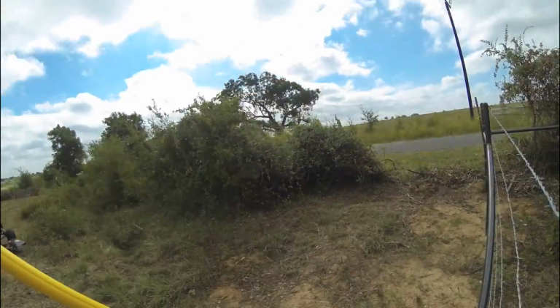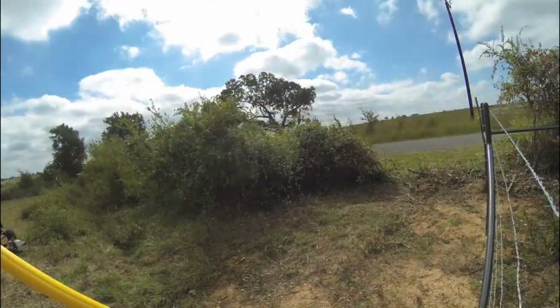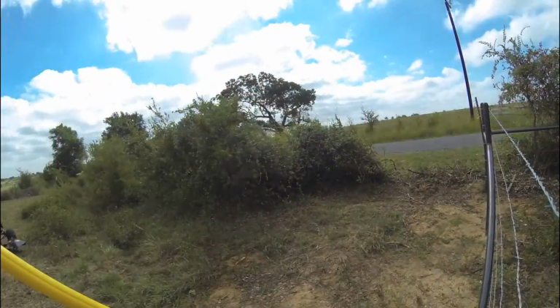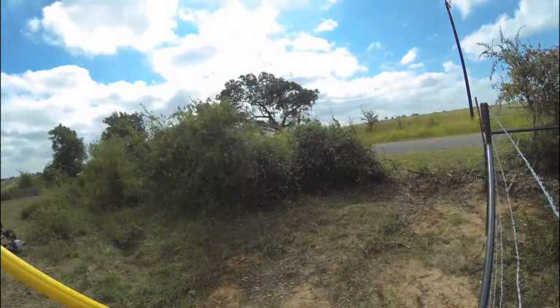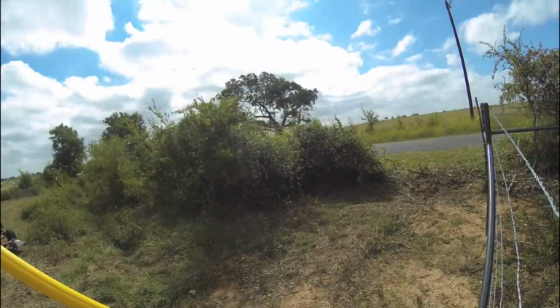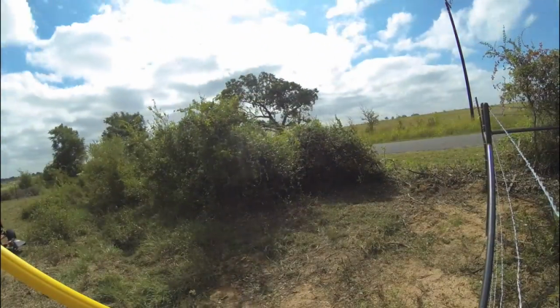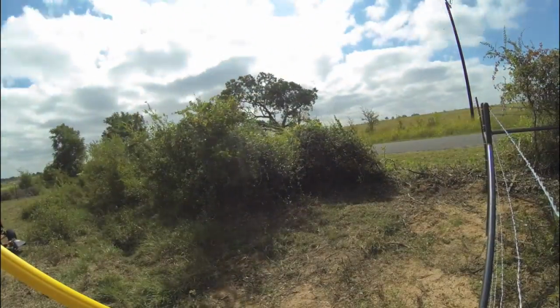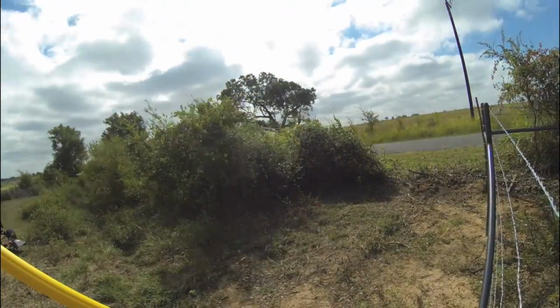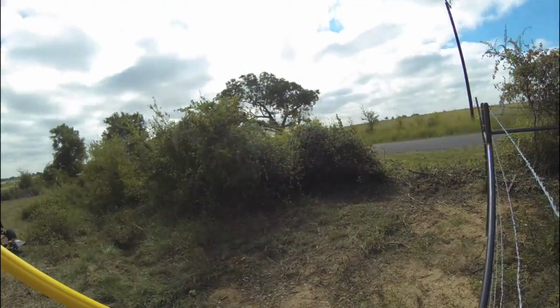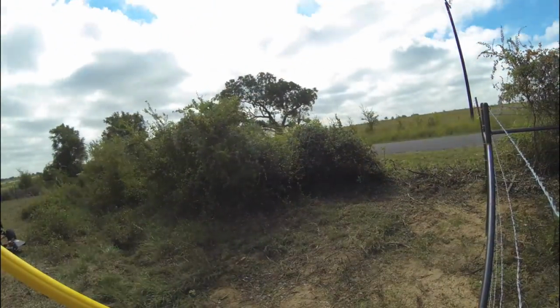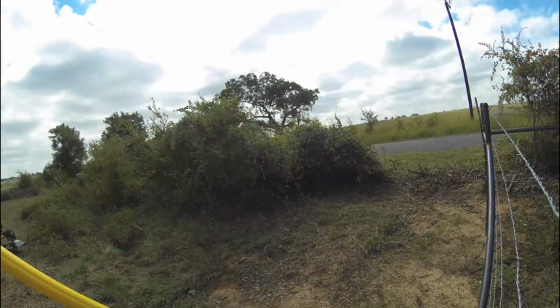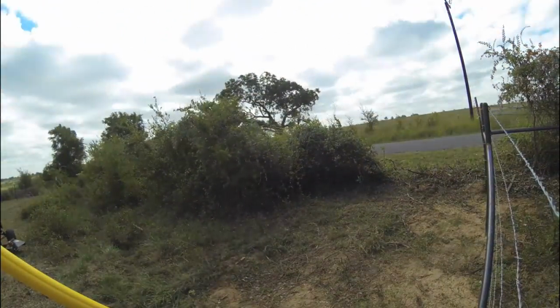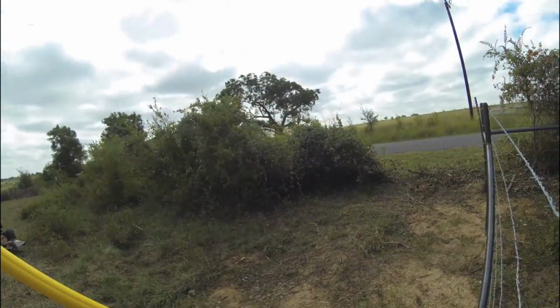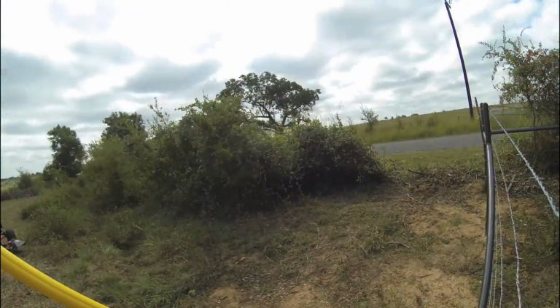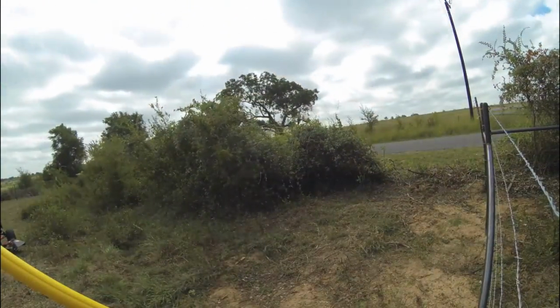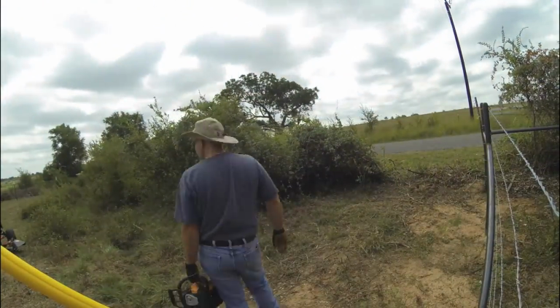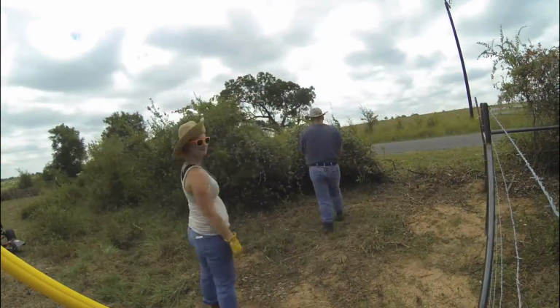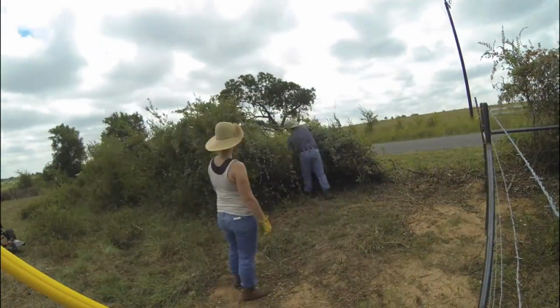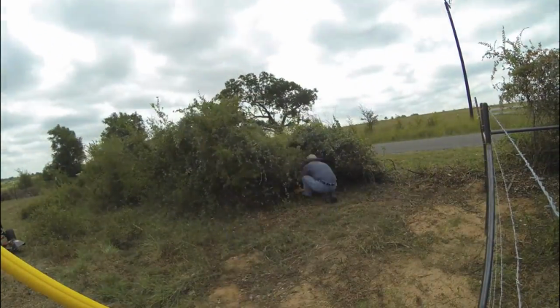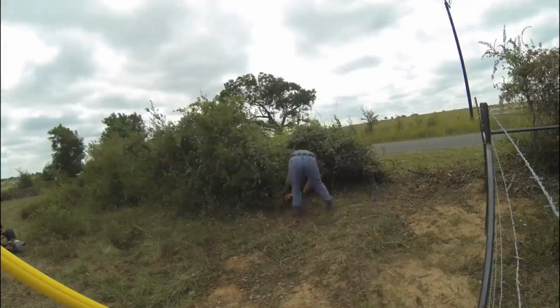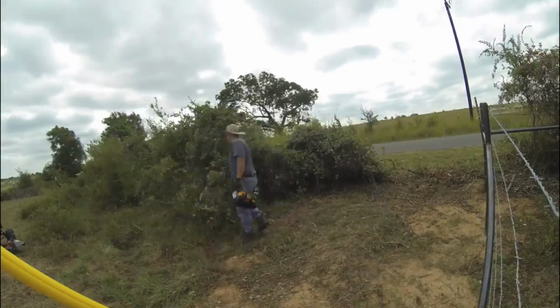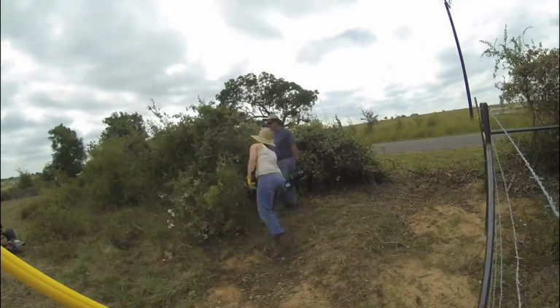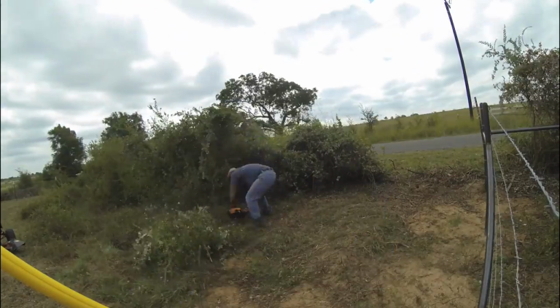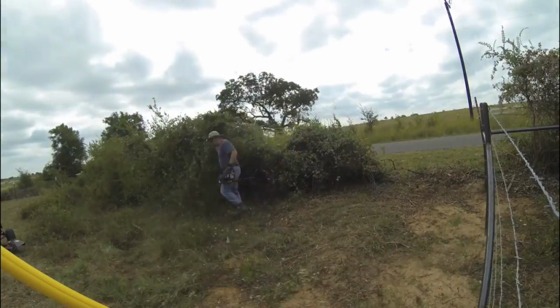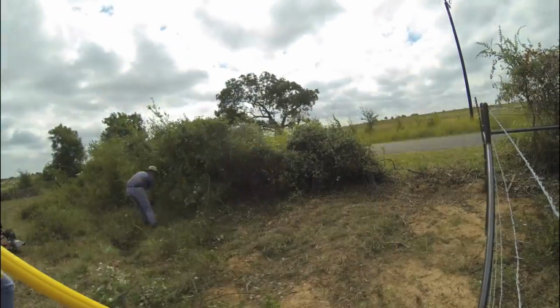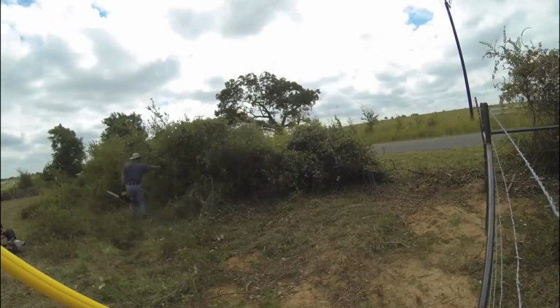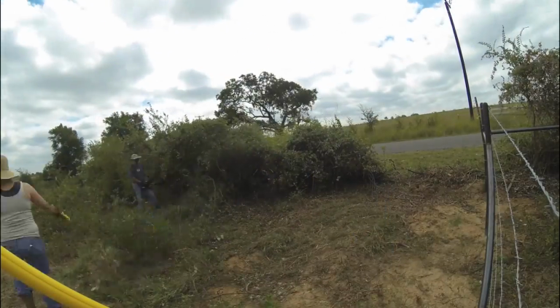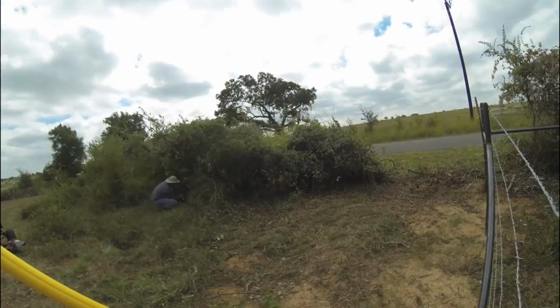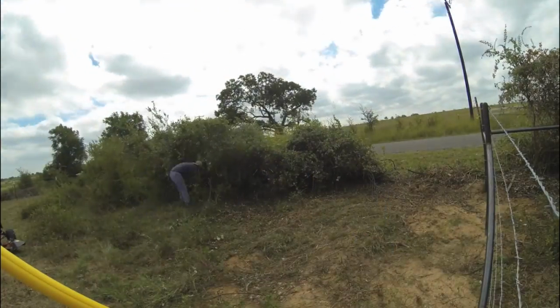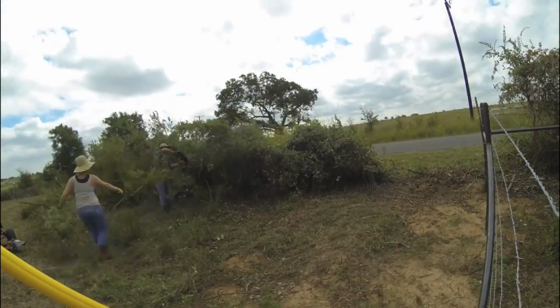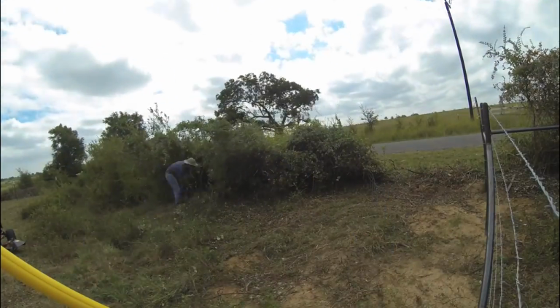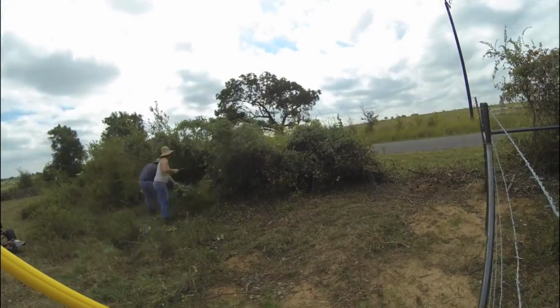Hey, it's another day in paradise. I'm just going to show you this real quick time-lapse of the fence work, parts four and five. This is over two days.